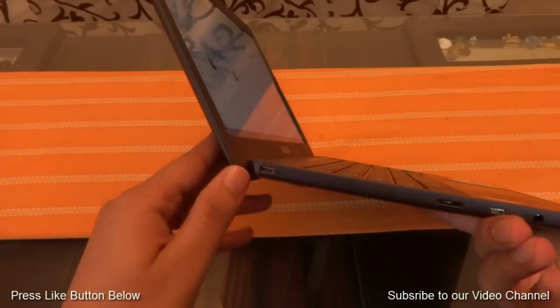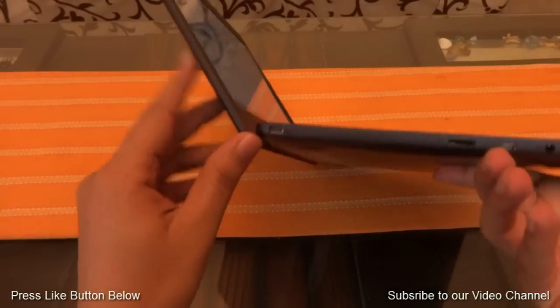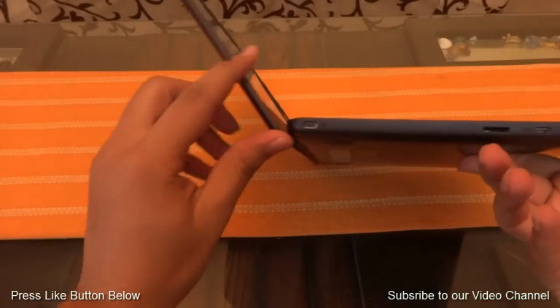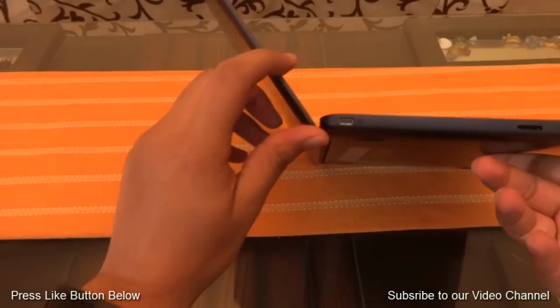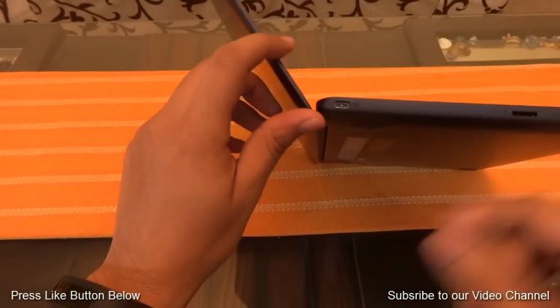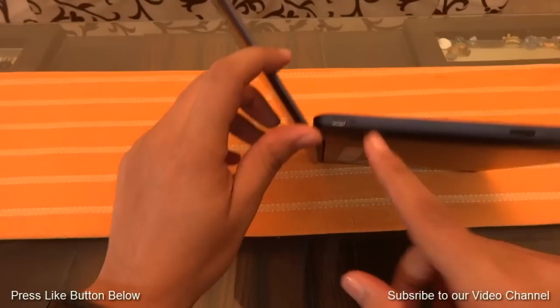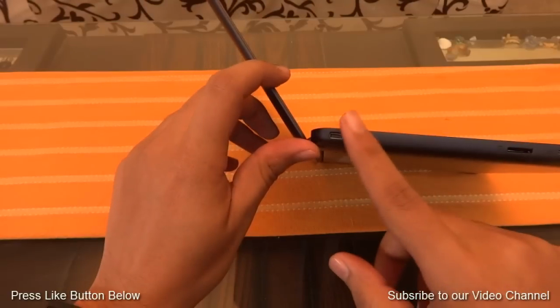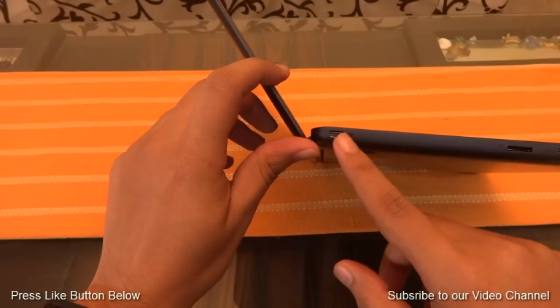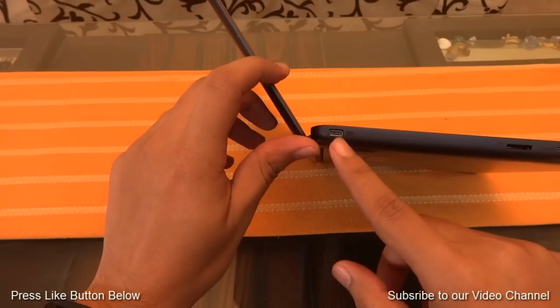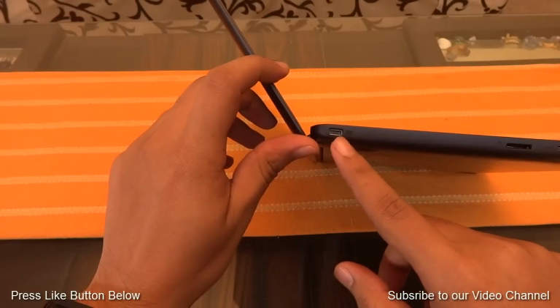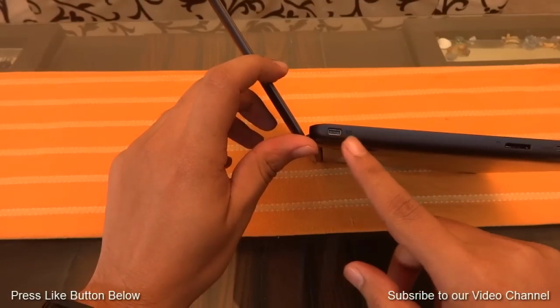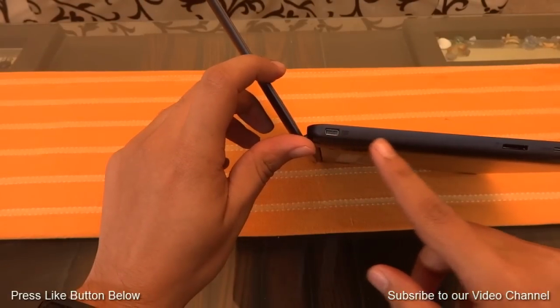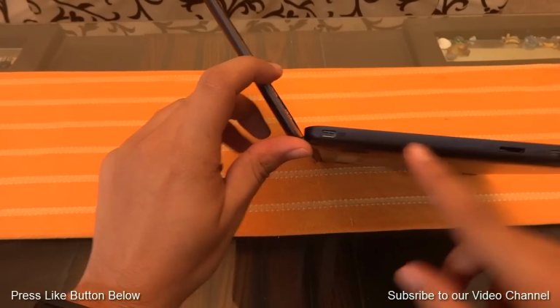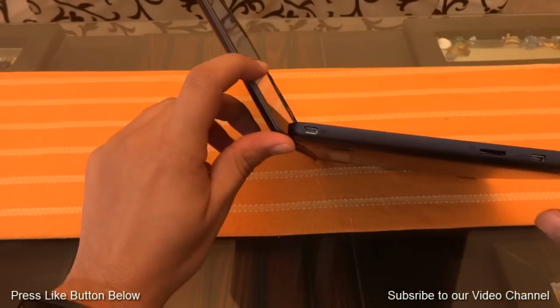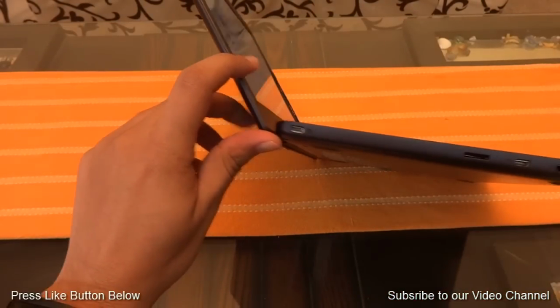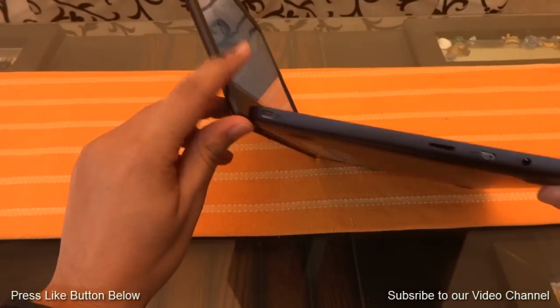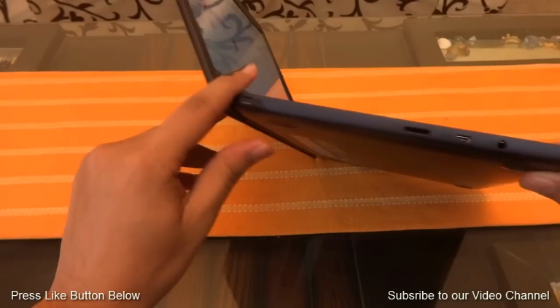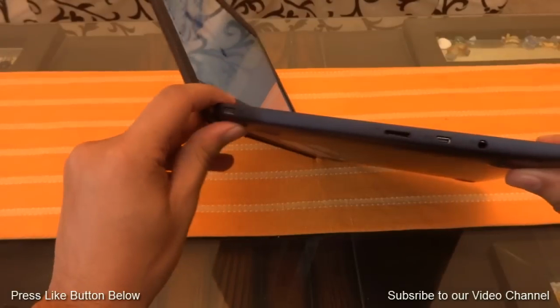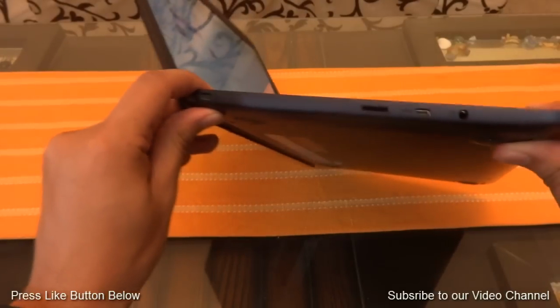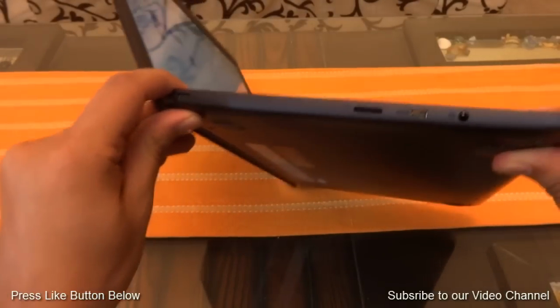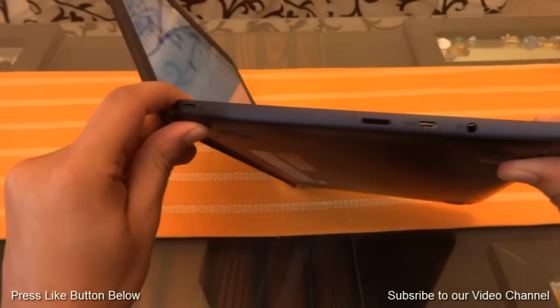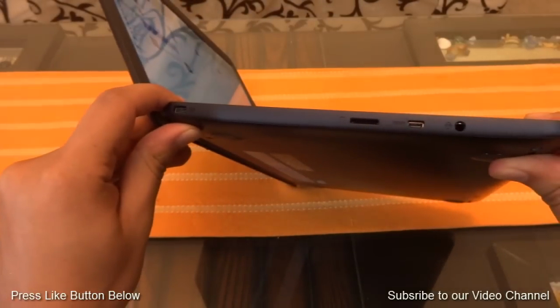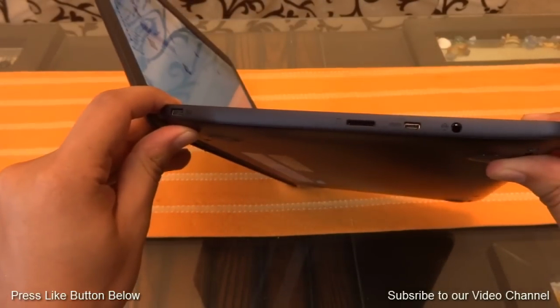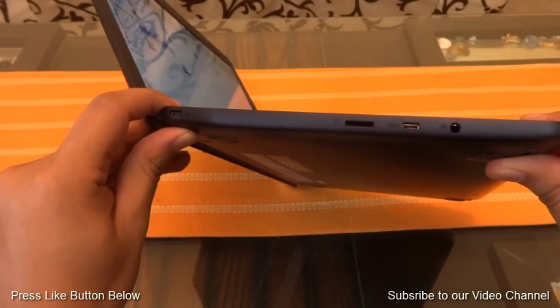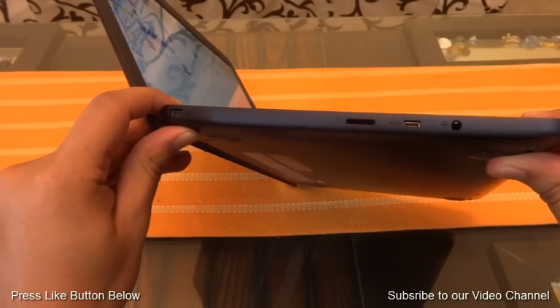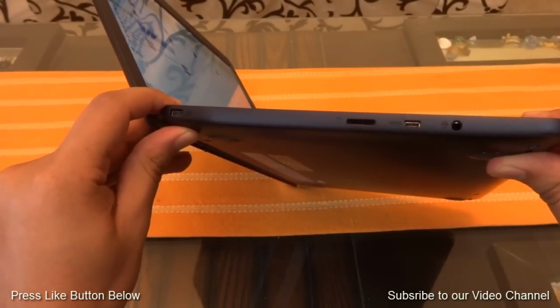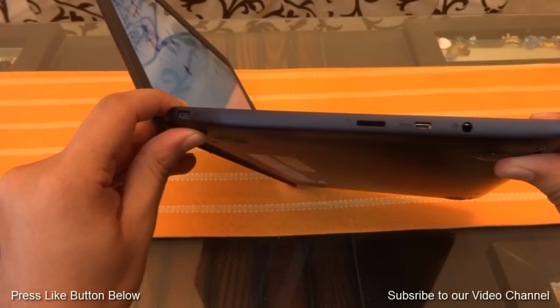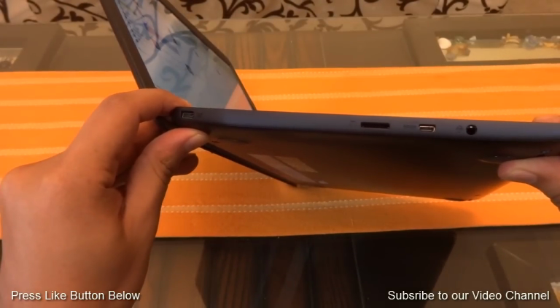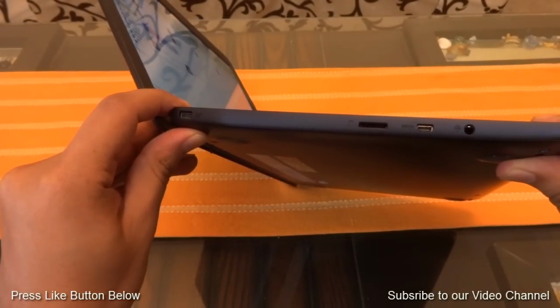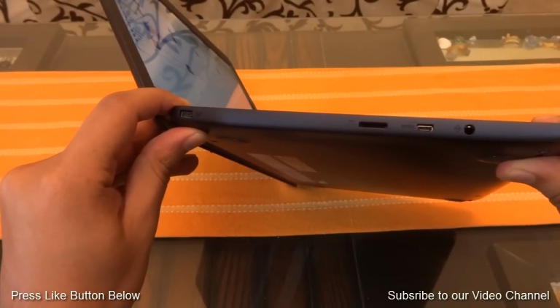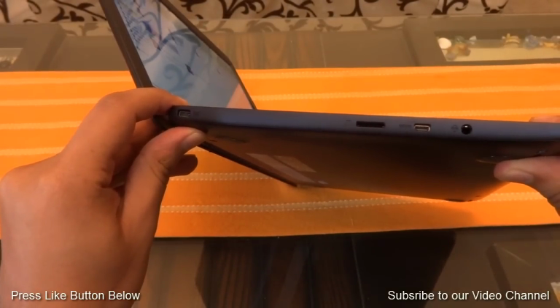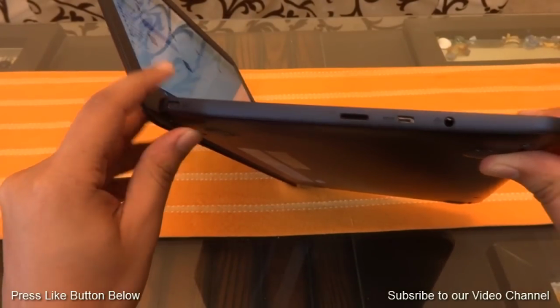If you talk about connectivity and ports, then on the left side you will find a power port, a microSD card slot, a micro HDMI slot, and at last you will find your 3.5mm audio jack.